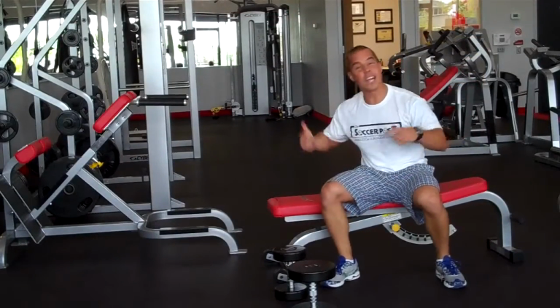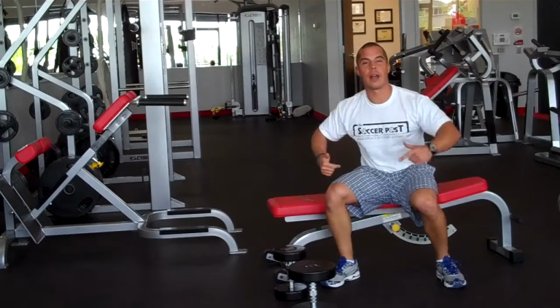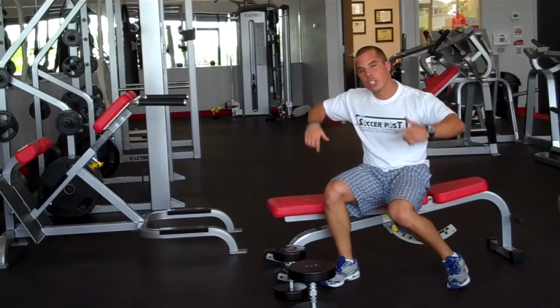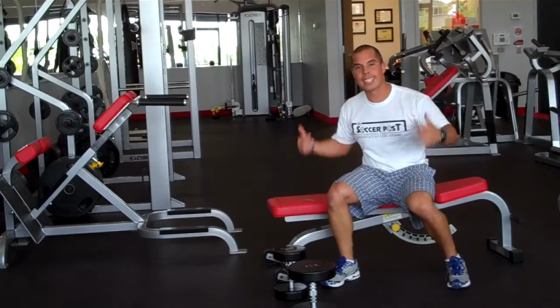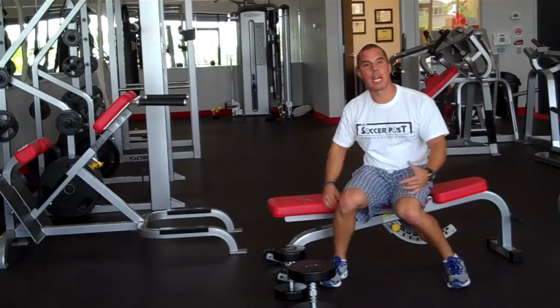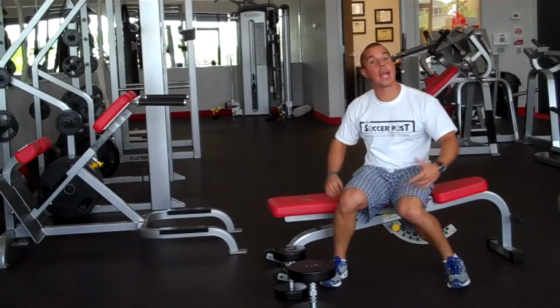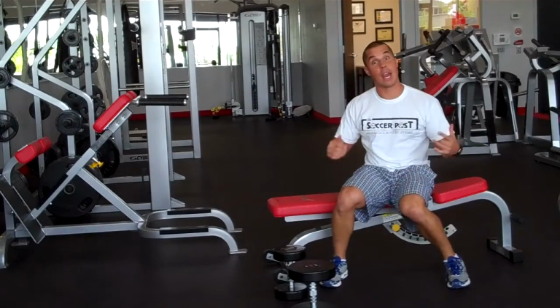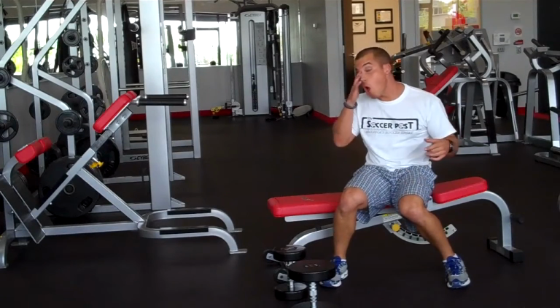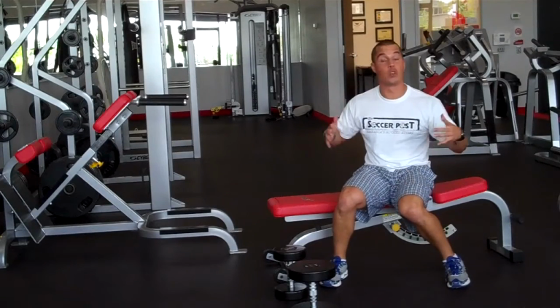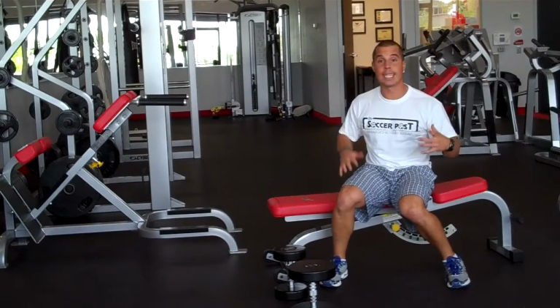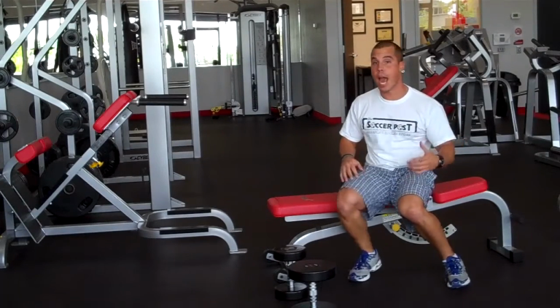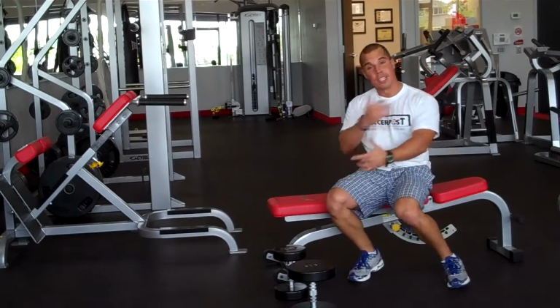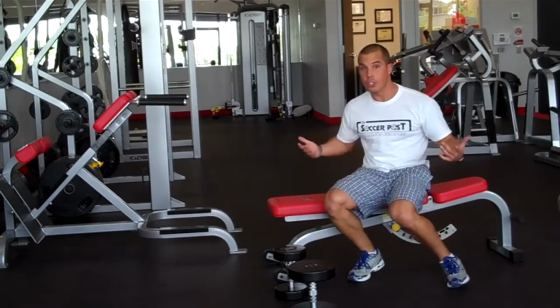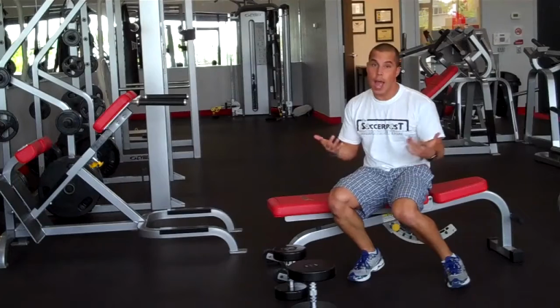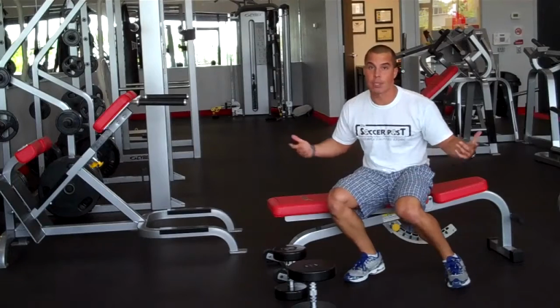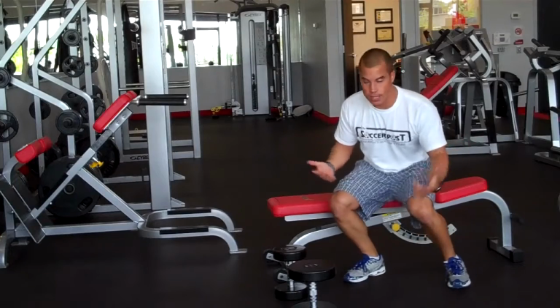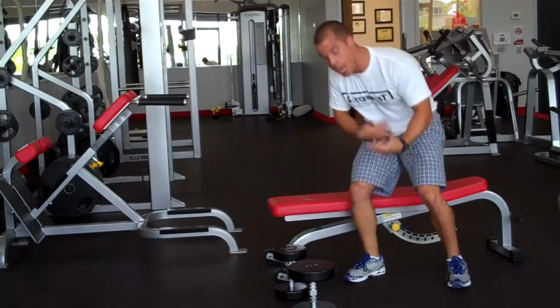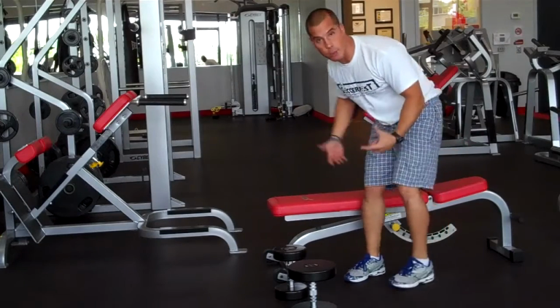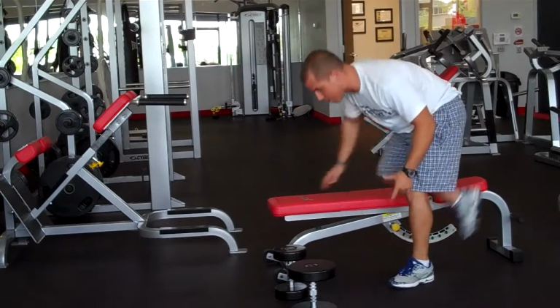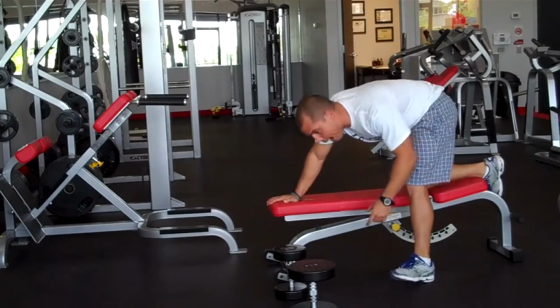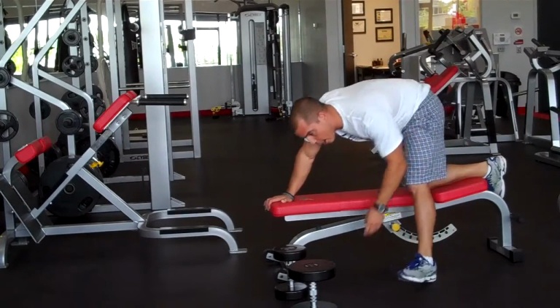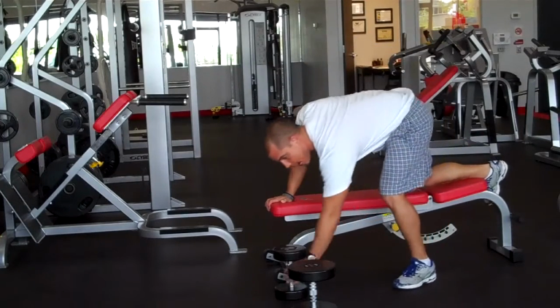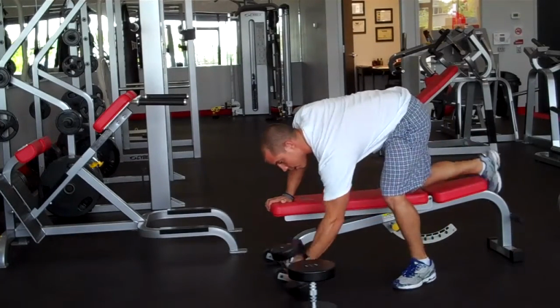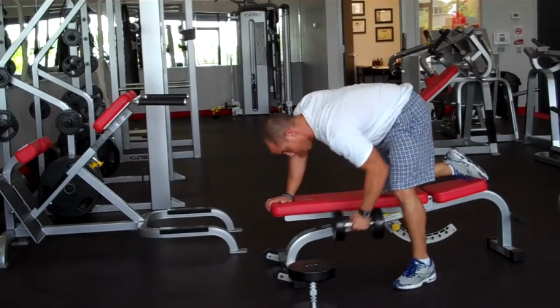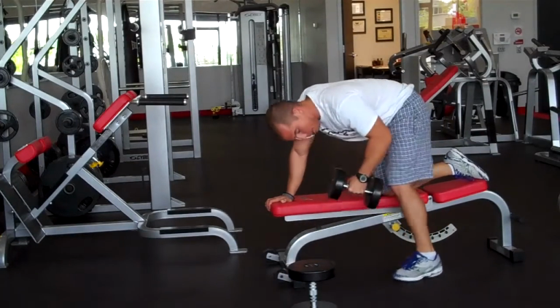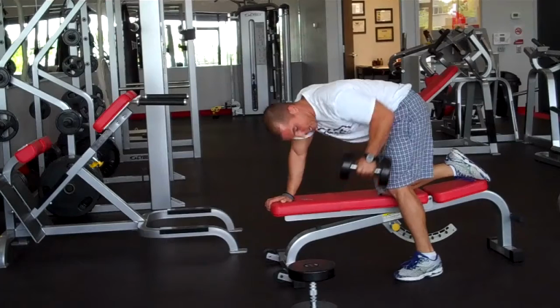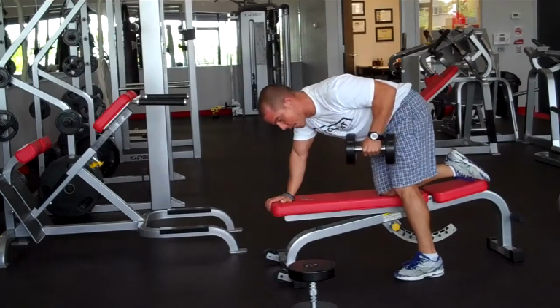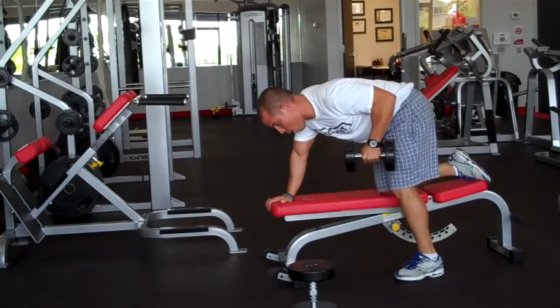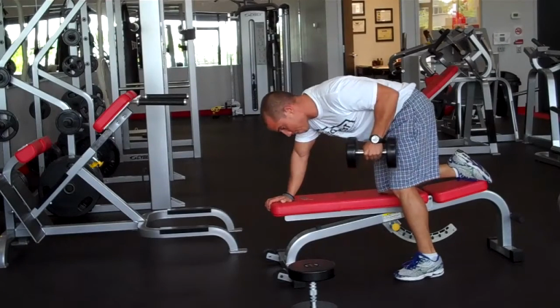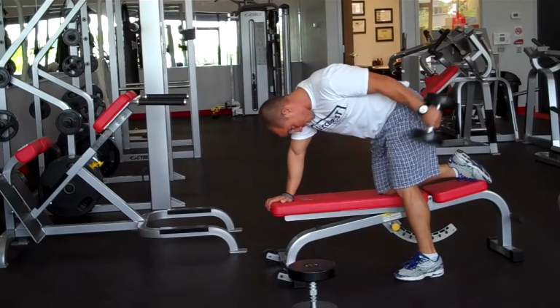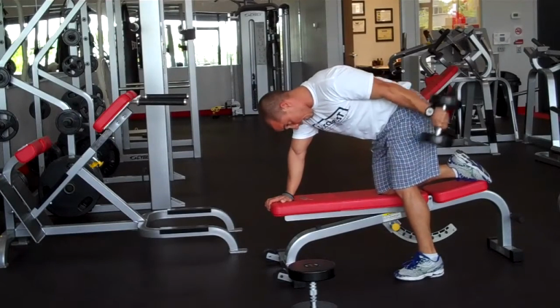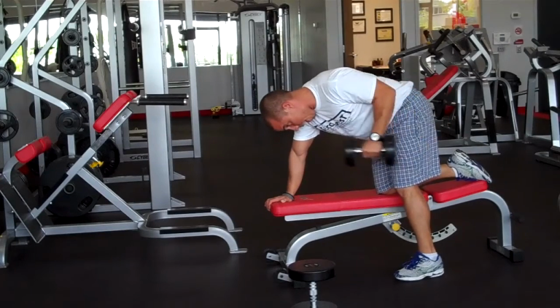Next one — tricep kickback and rows, done at the same time. It's going to work your triceps, obviously, and the rows are going to work the back. Tricep kickback — keep that elbow up and kick it back.